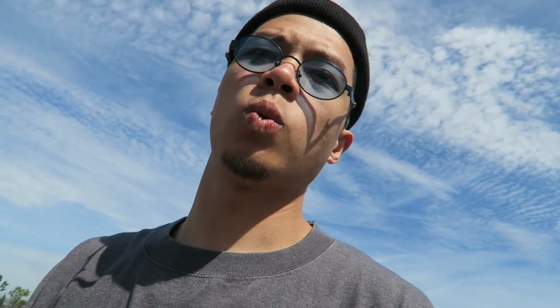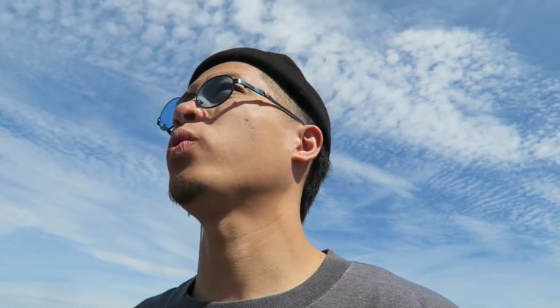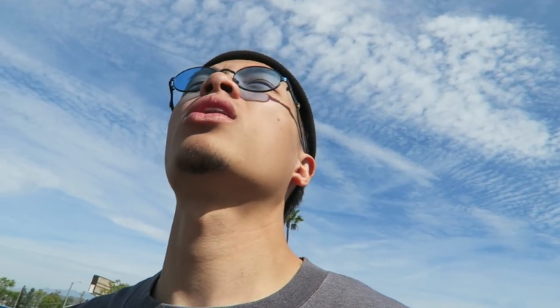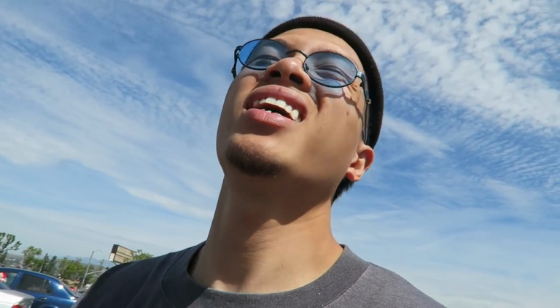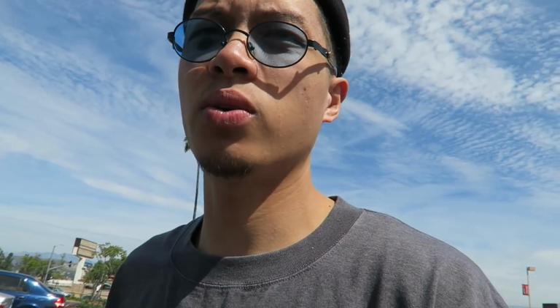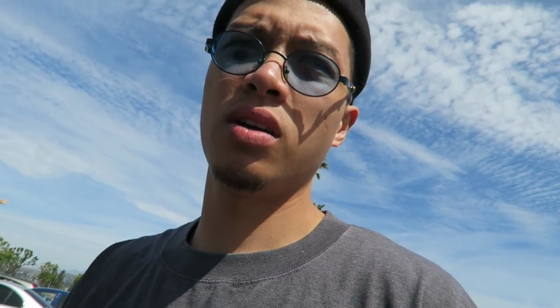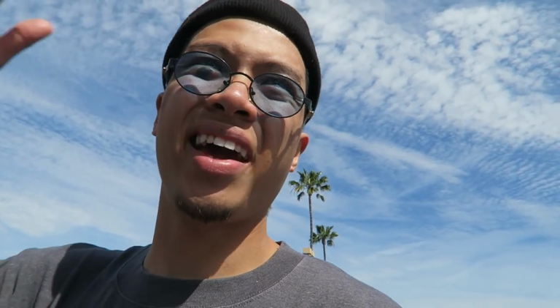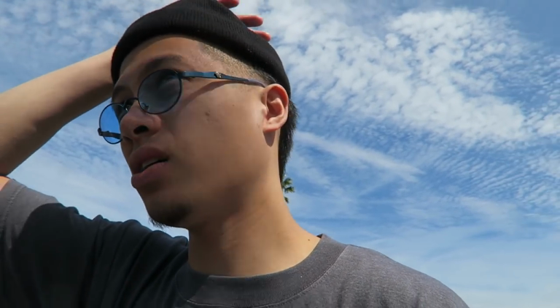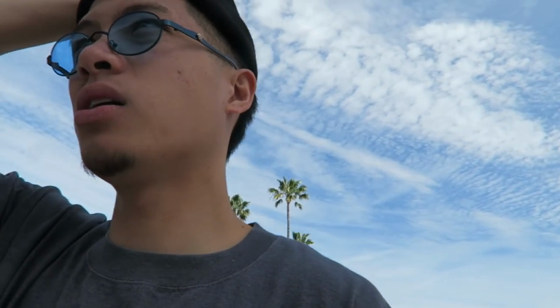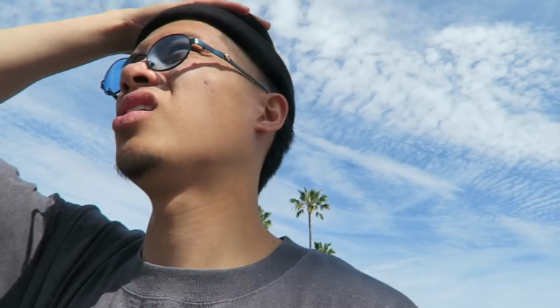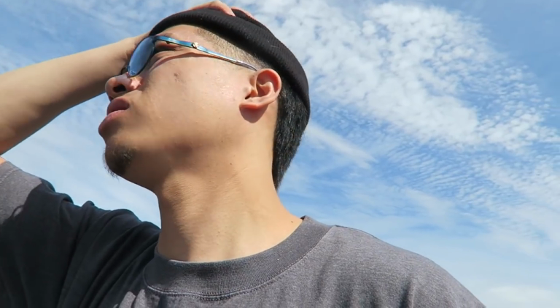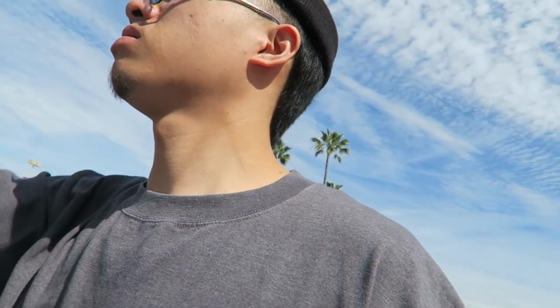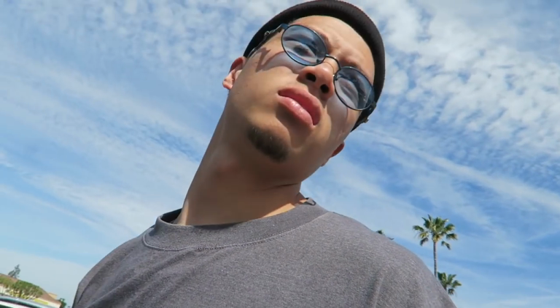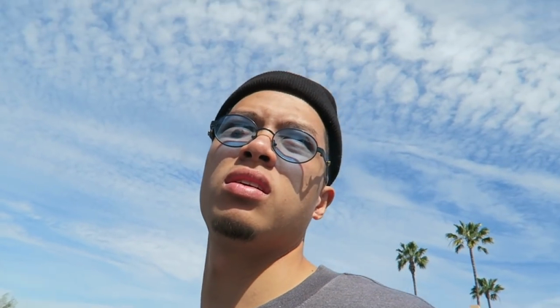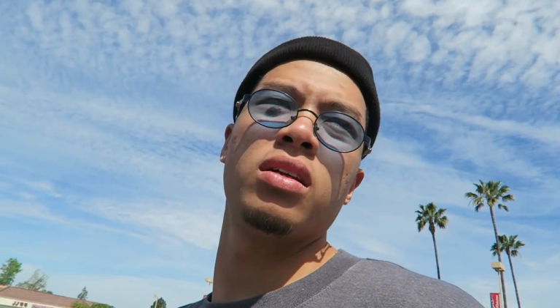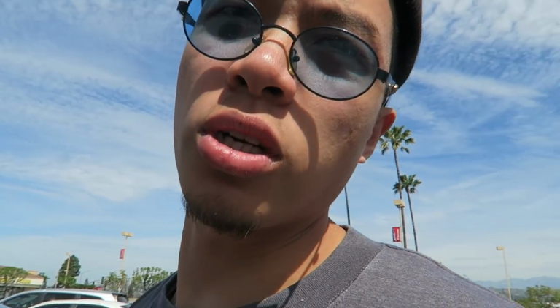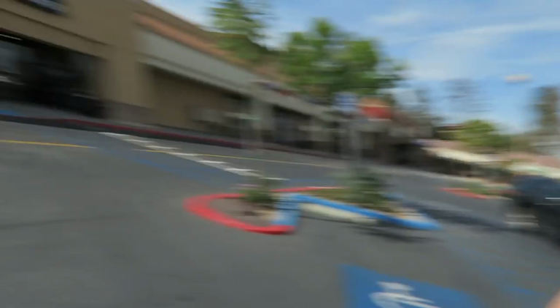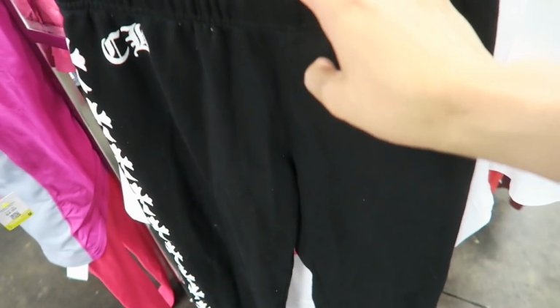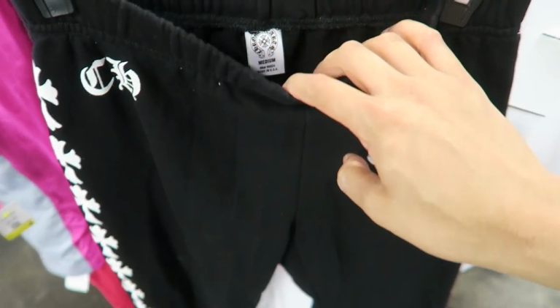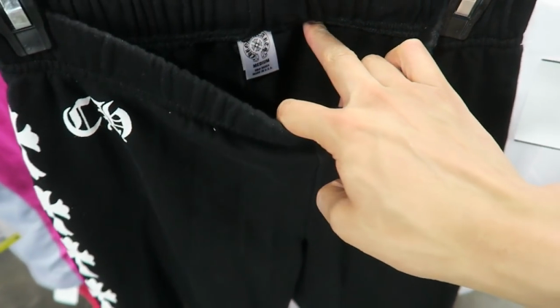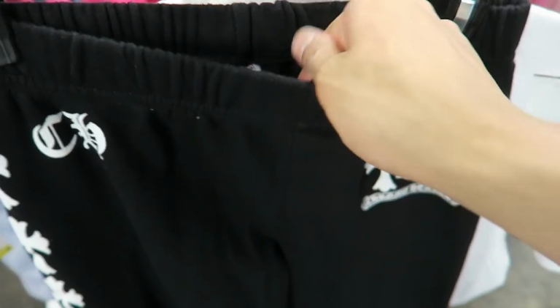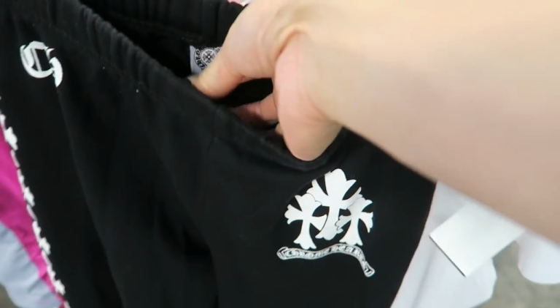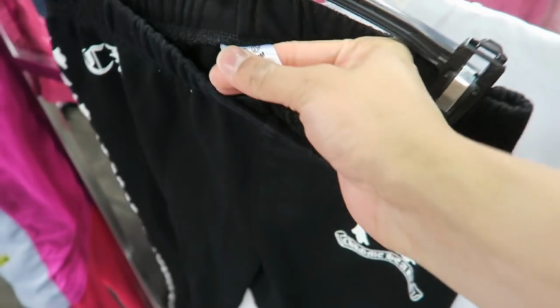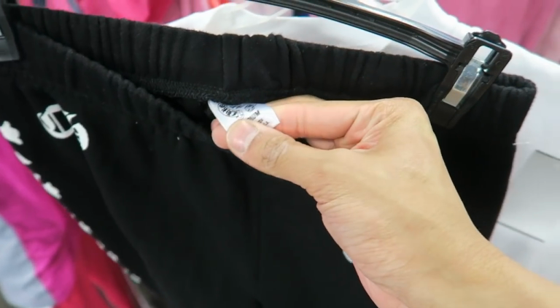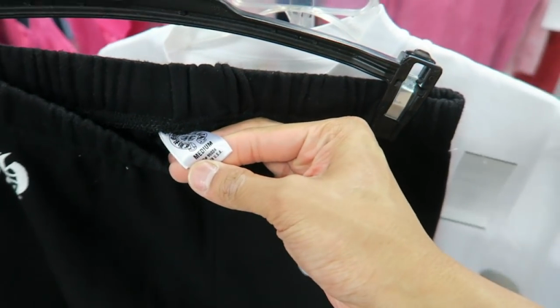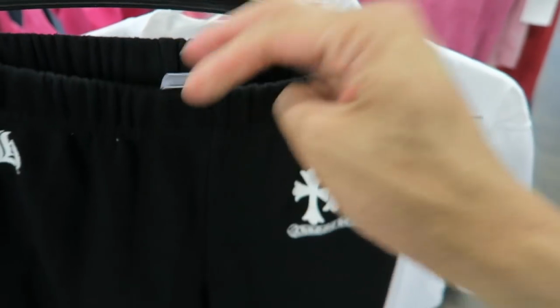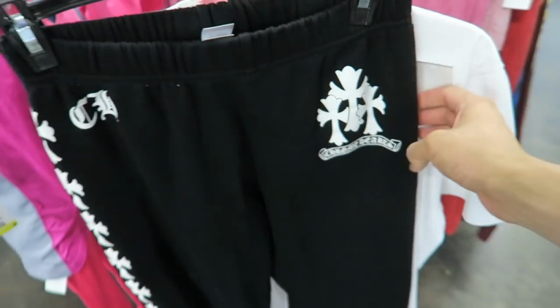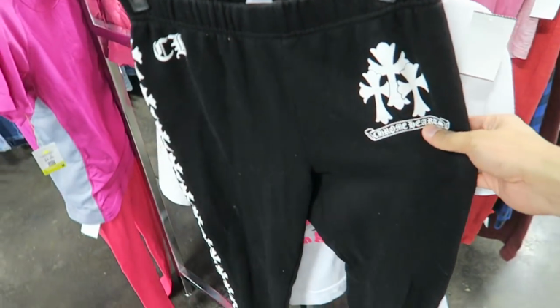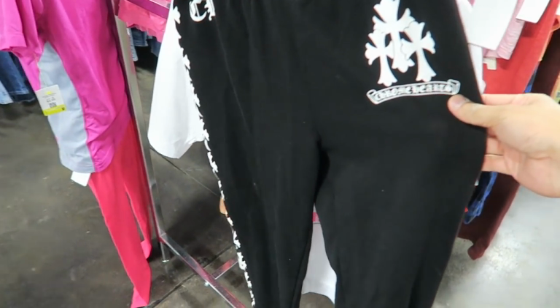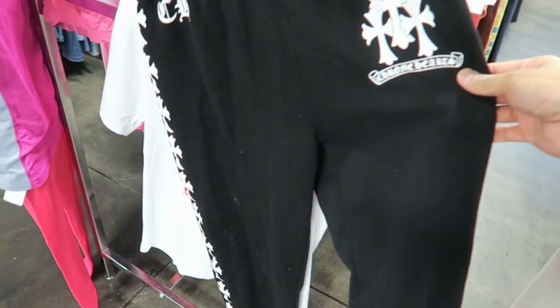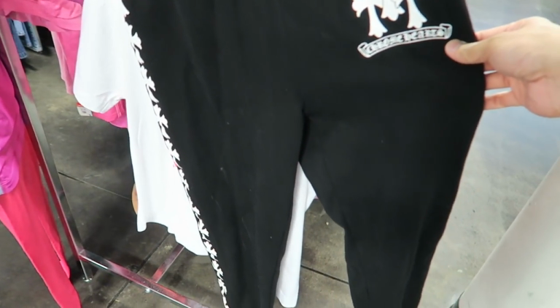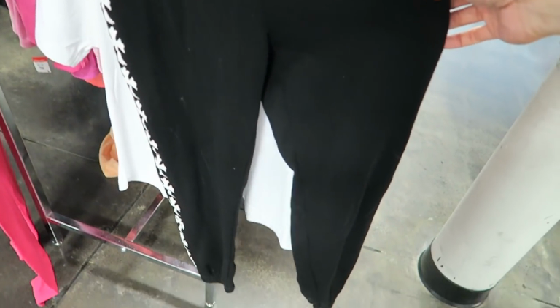Yeah we are here at Goodwill — let's go shop. I just found a pair of size medium Chrome Hearts joggers.